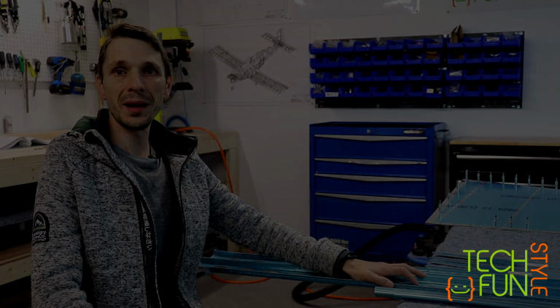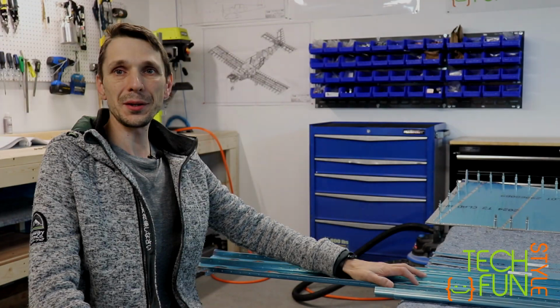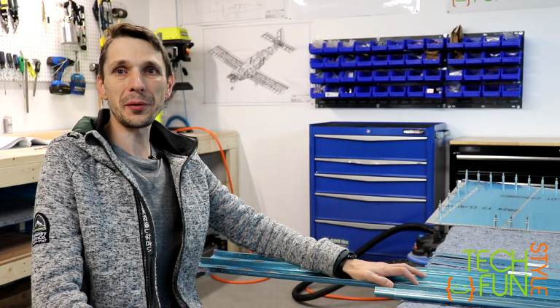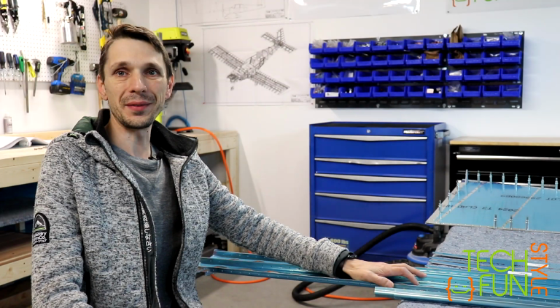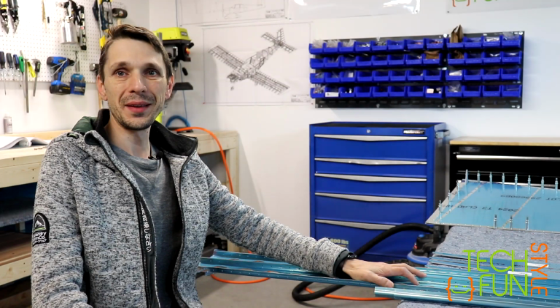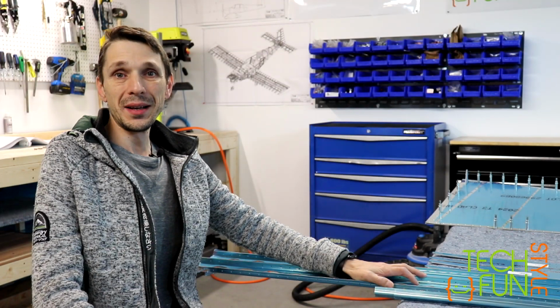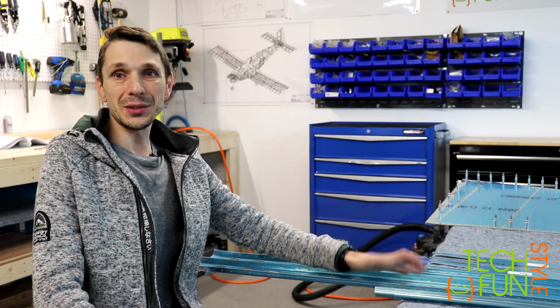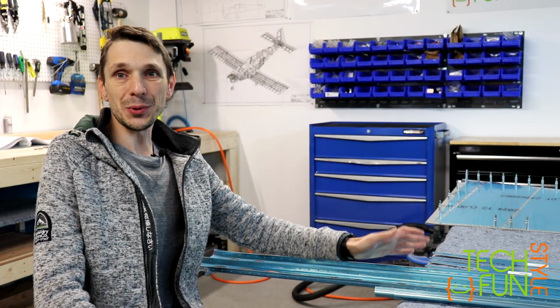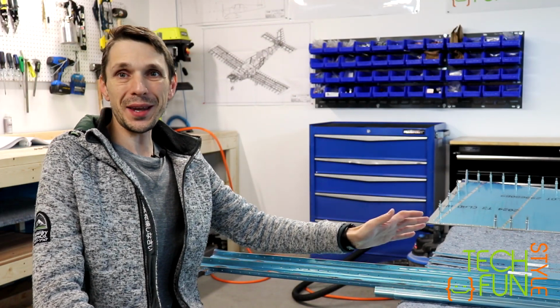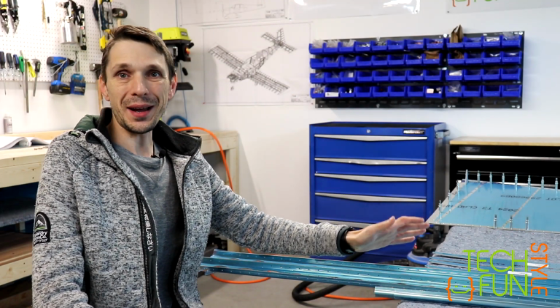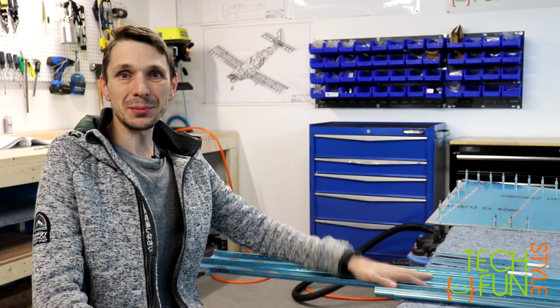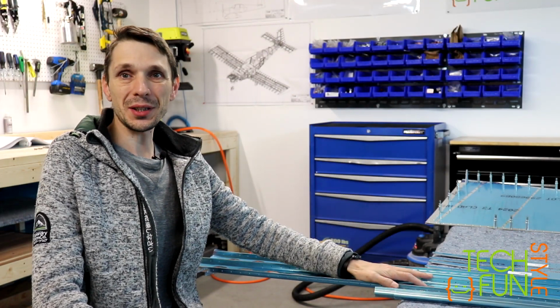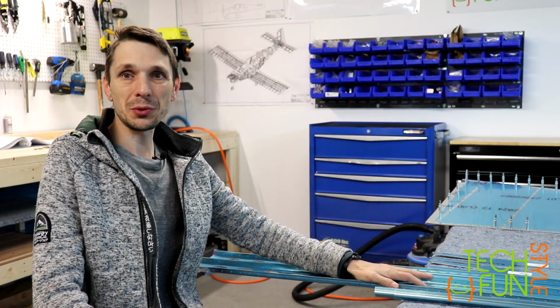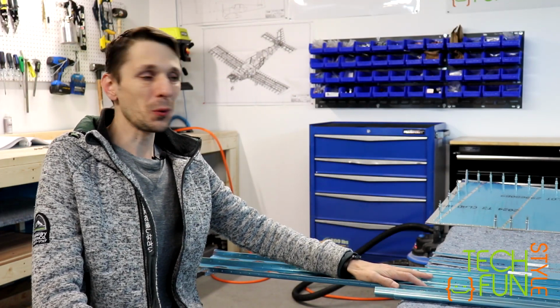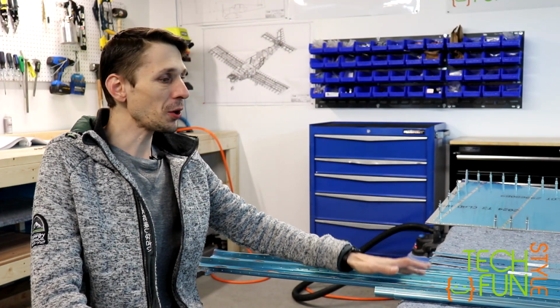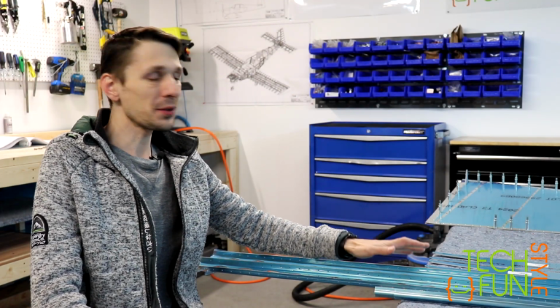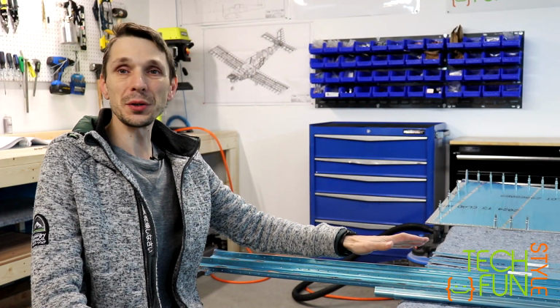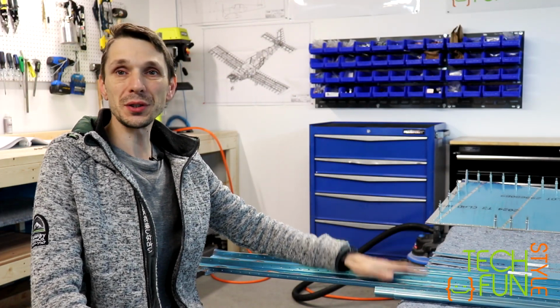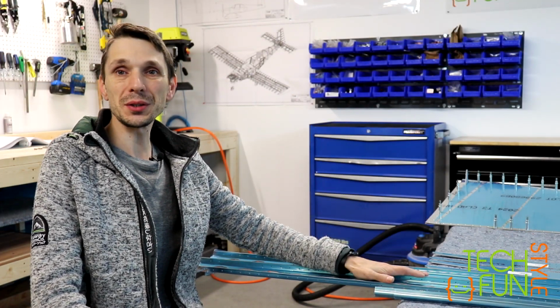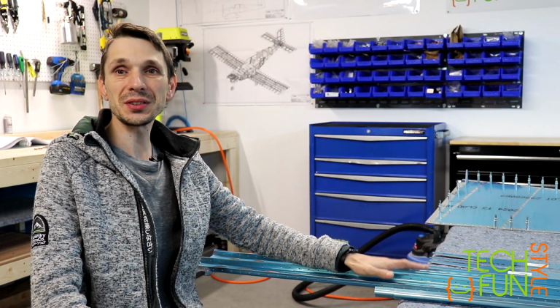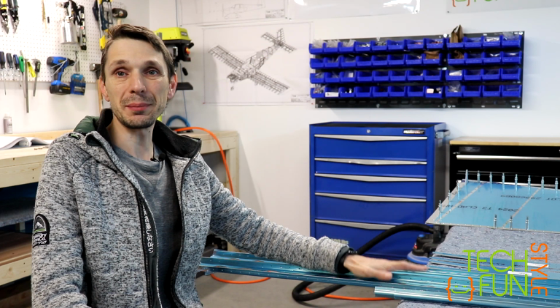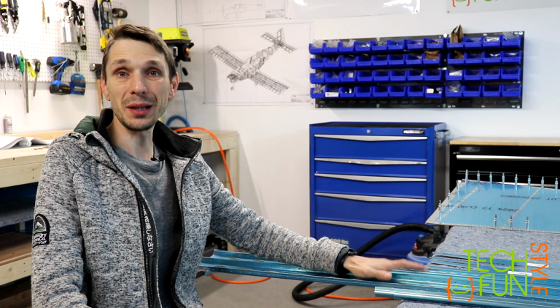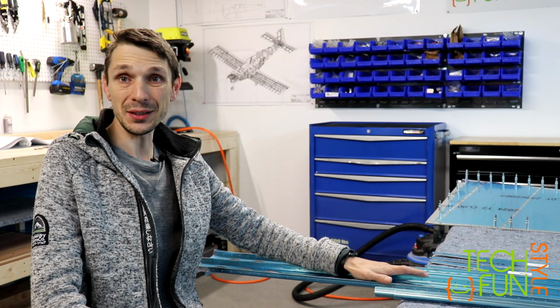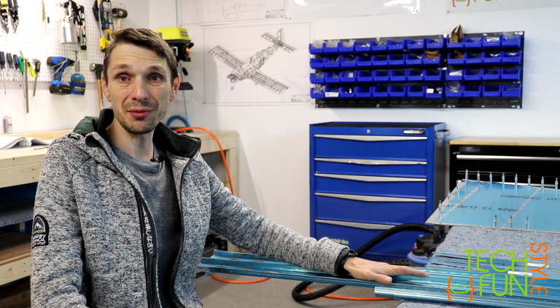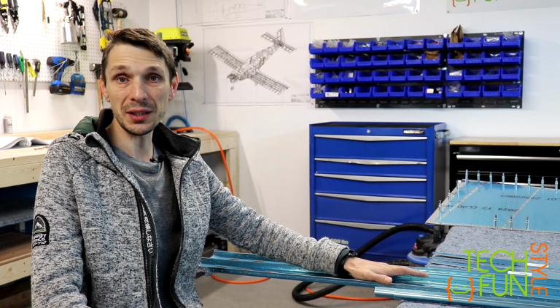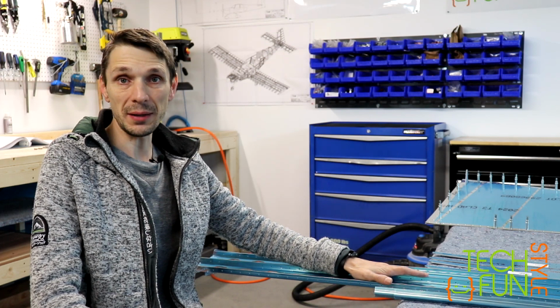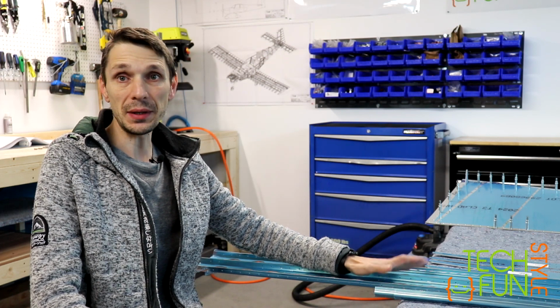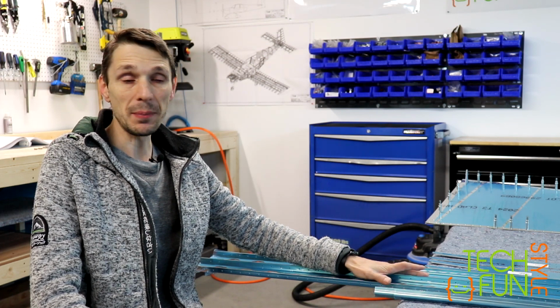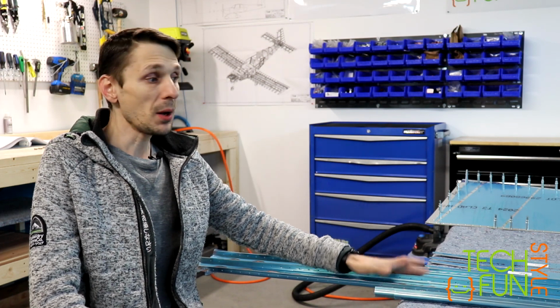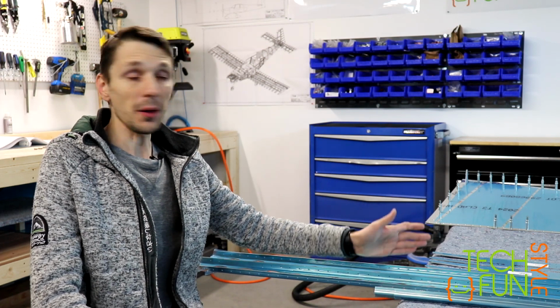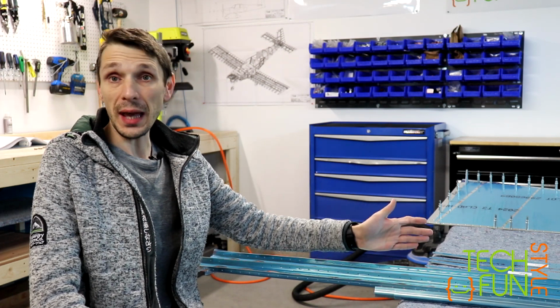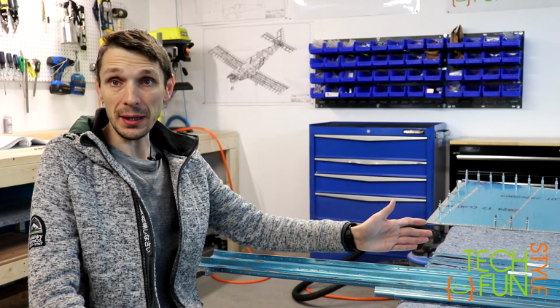Hello everyone! Today I'm starting to work on the horizontal stabilizer. Finally! Yeah, that's happening.